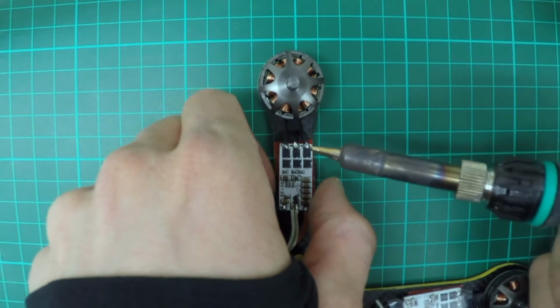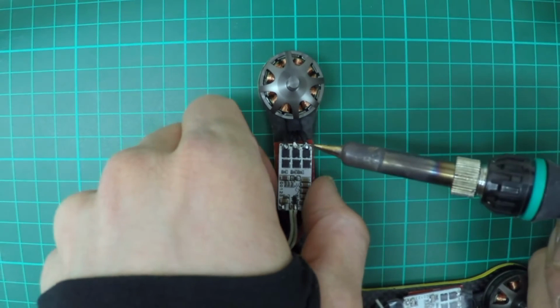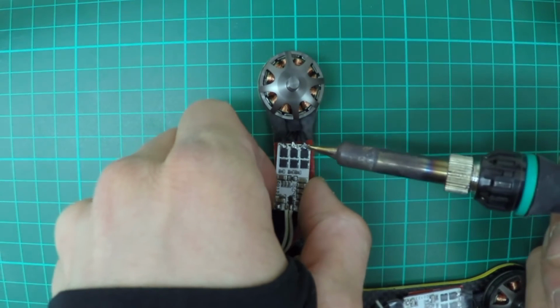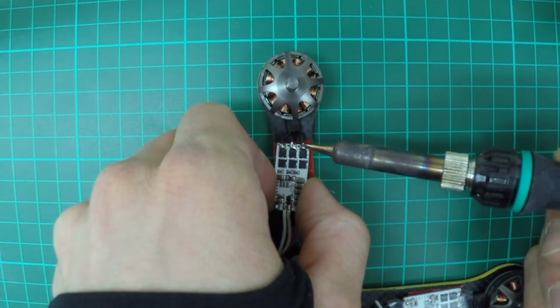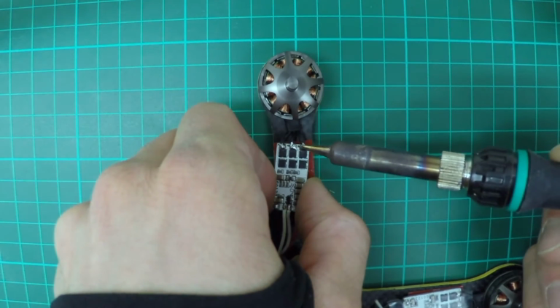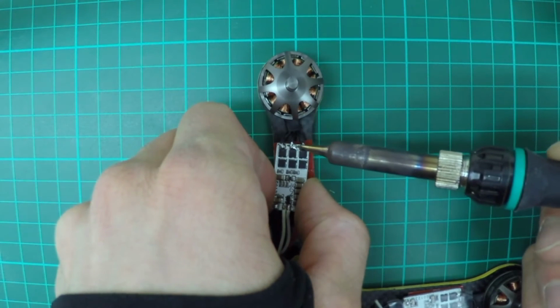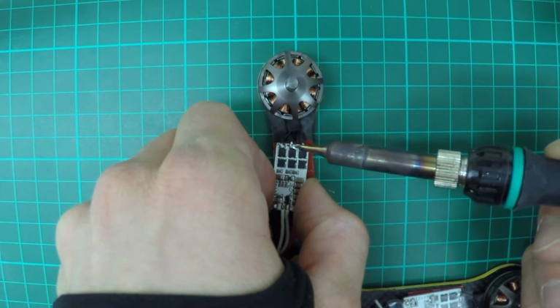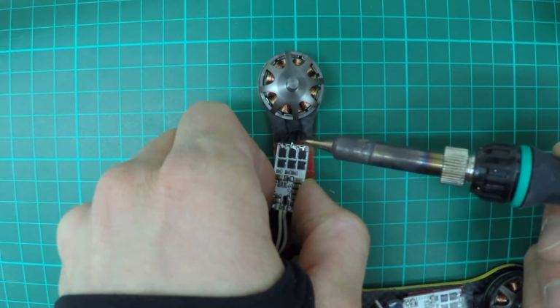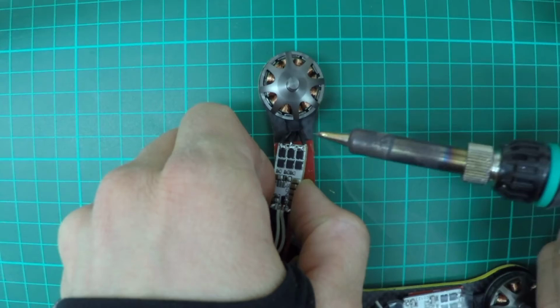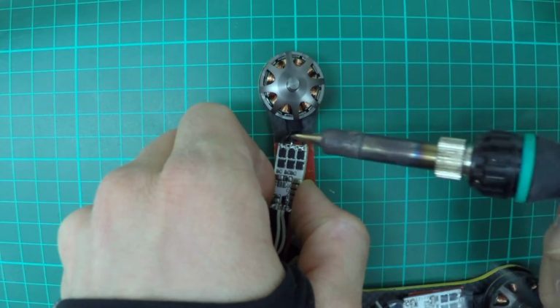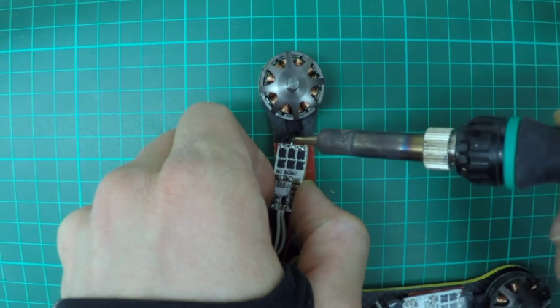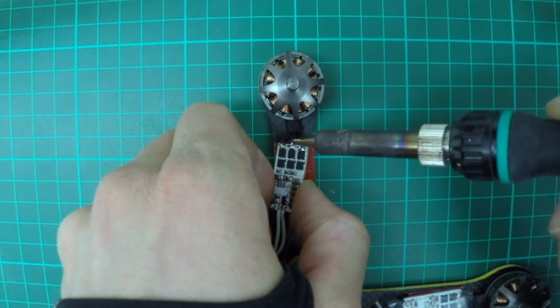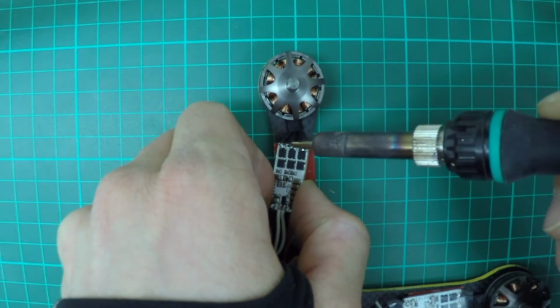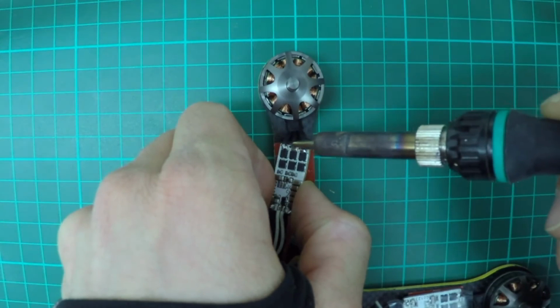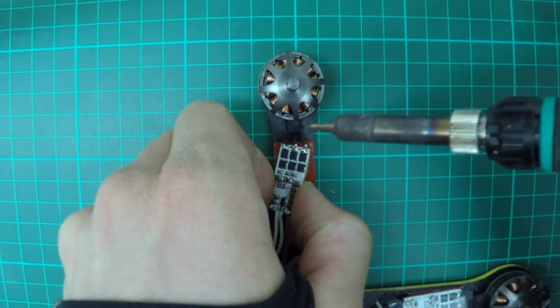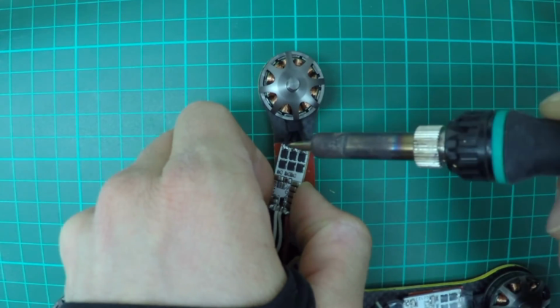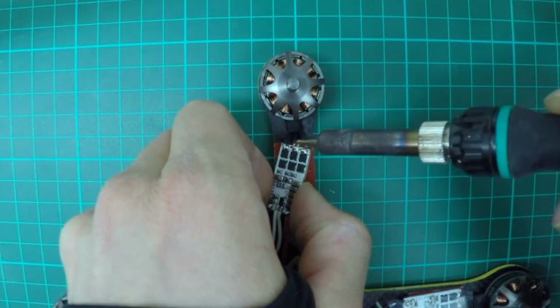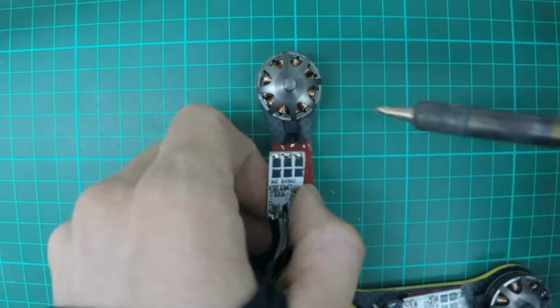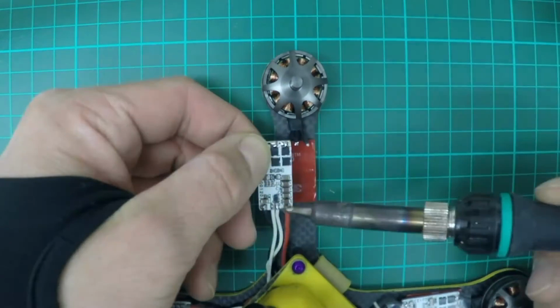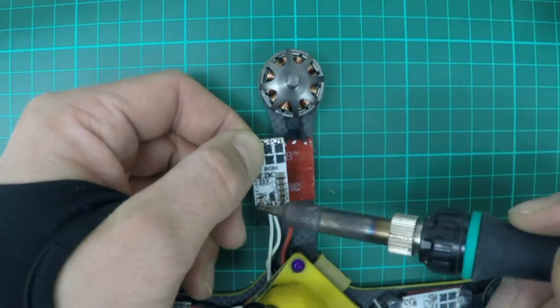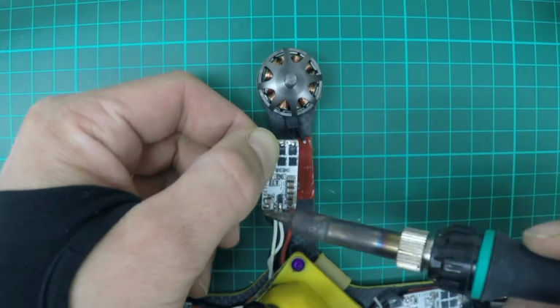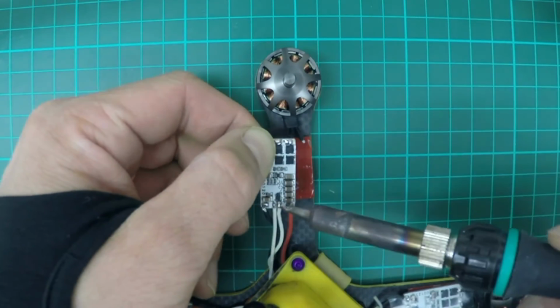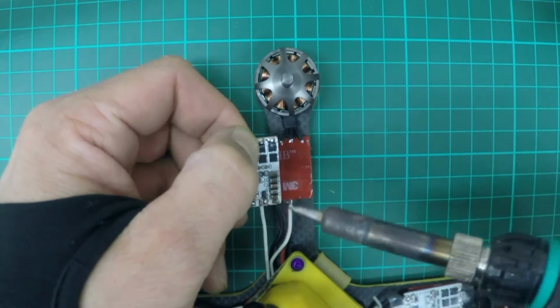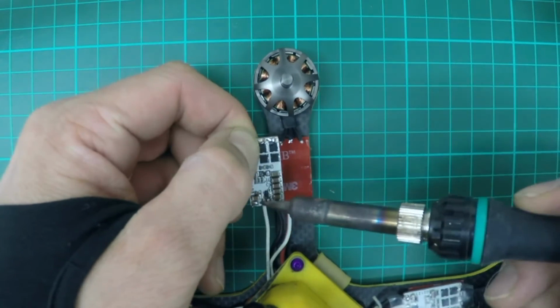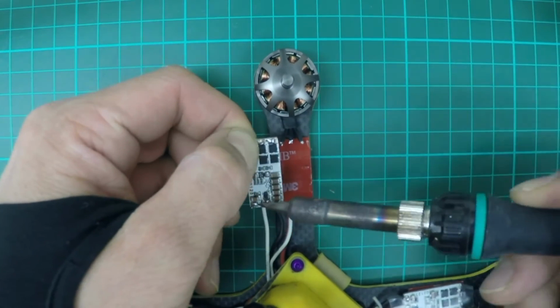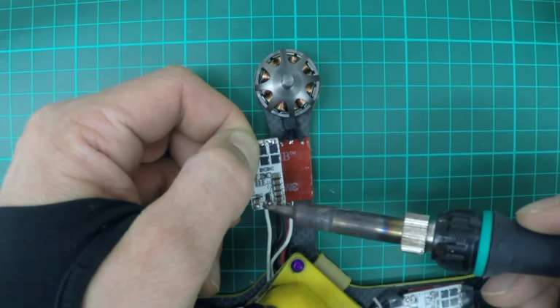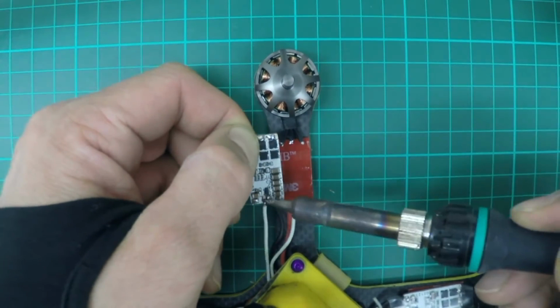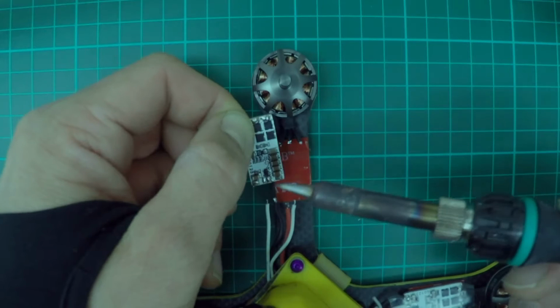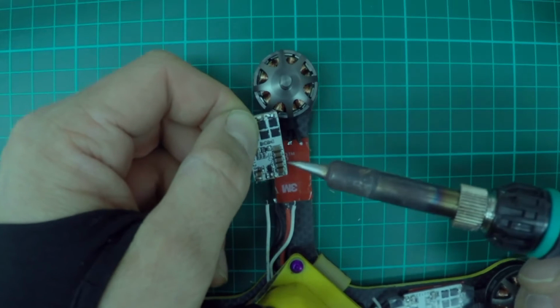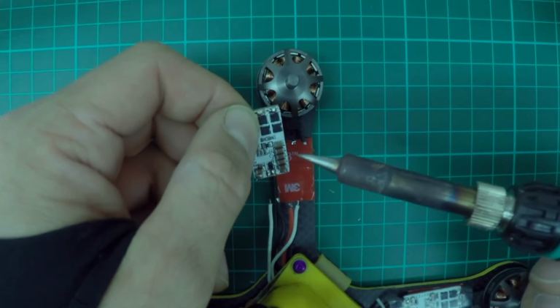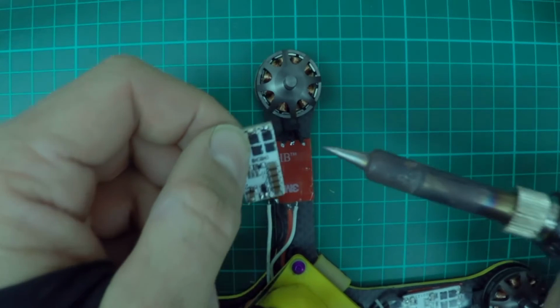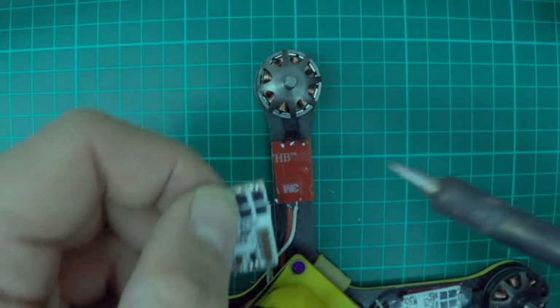Then you want to desolder the wires off the solder pads. You want to set your soldering iron to about 380 degrees centigrade.